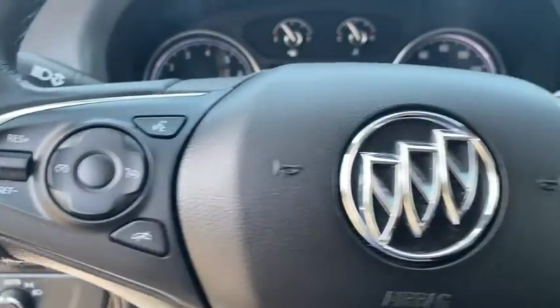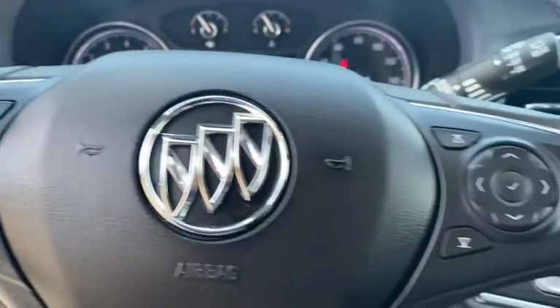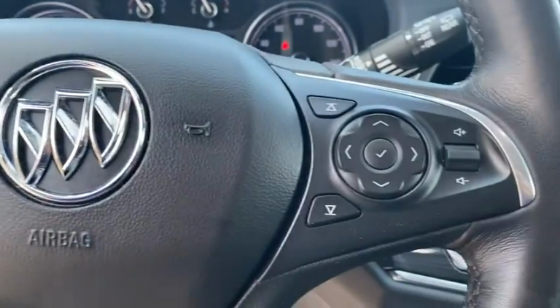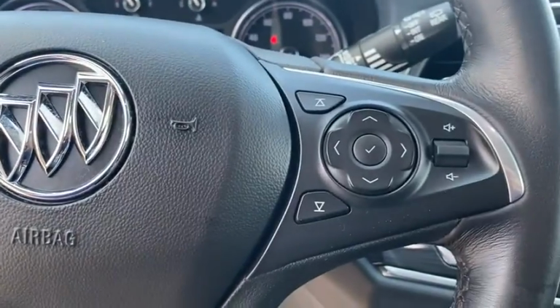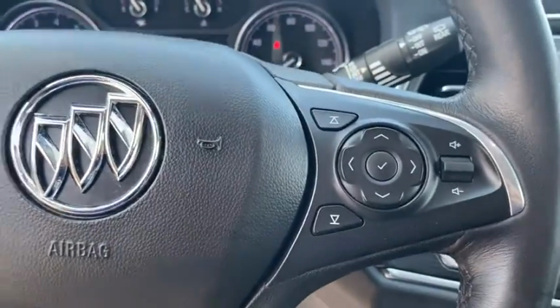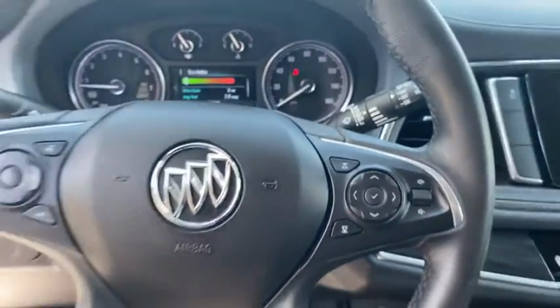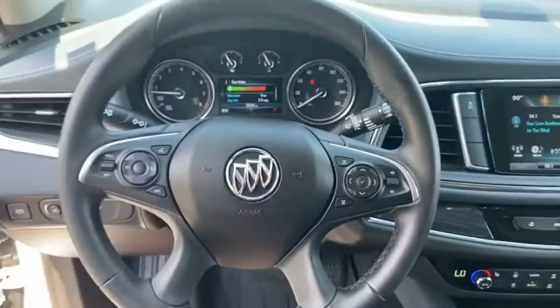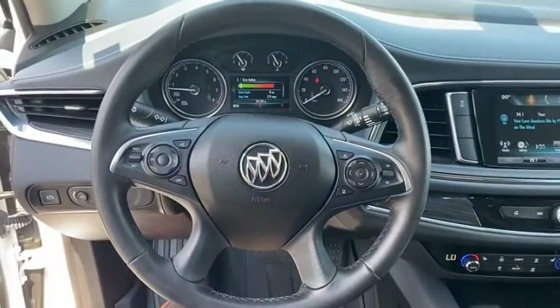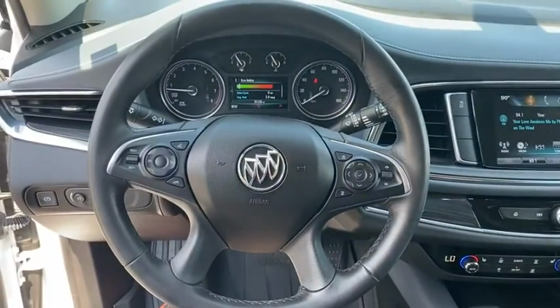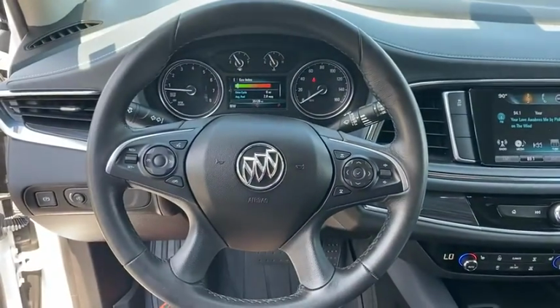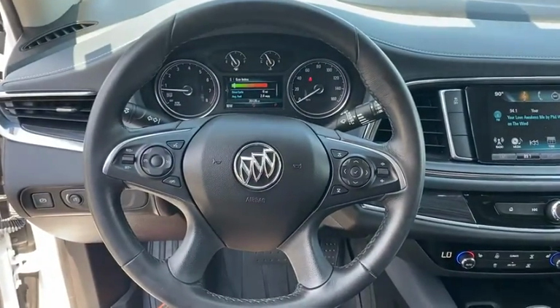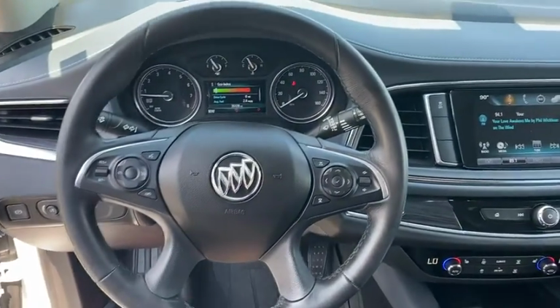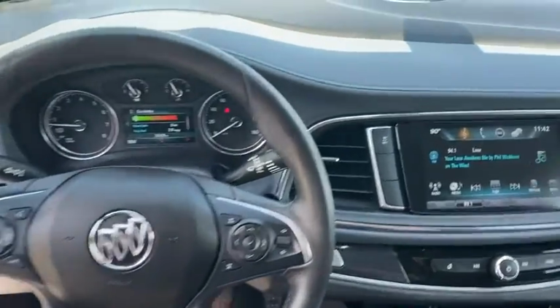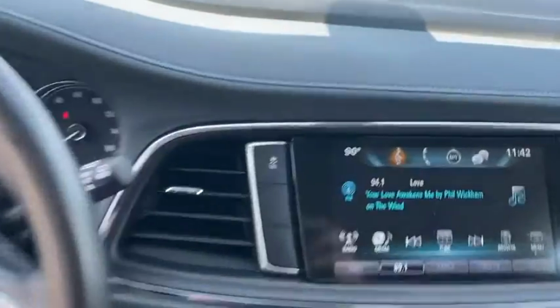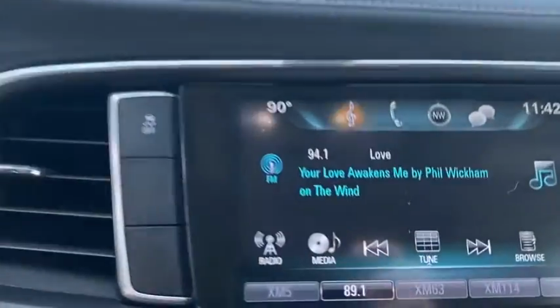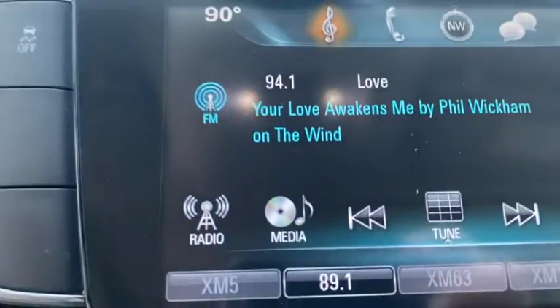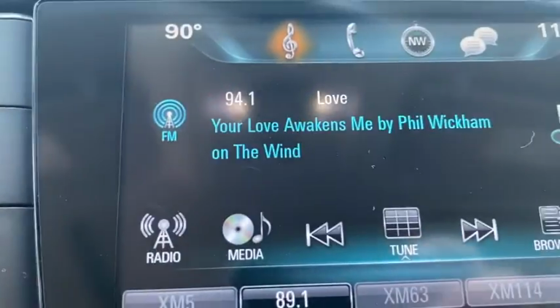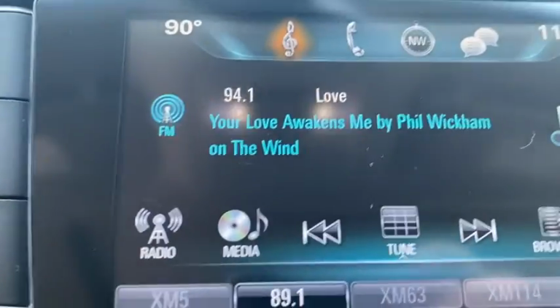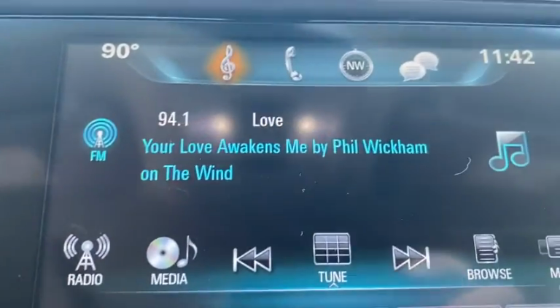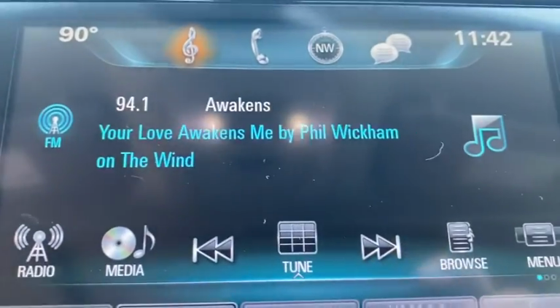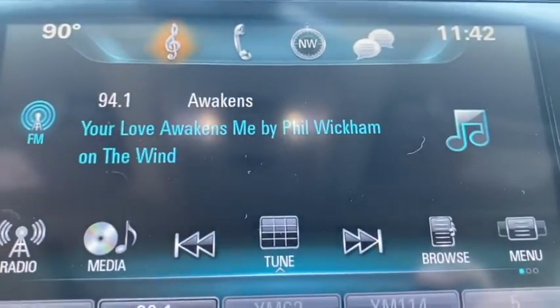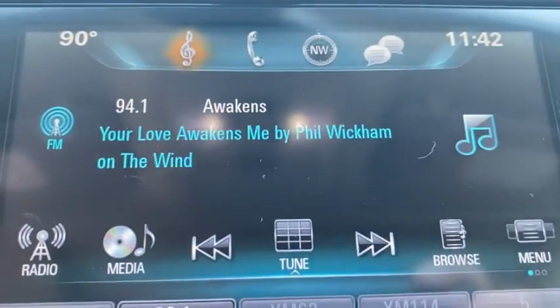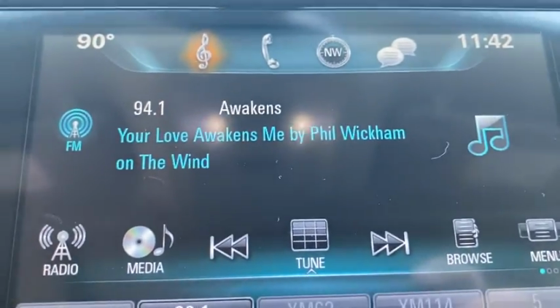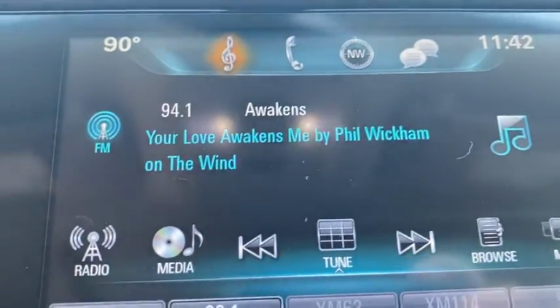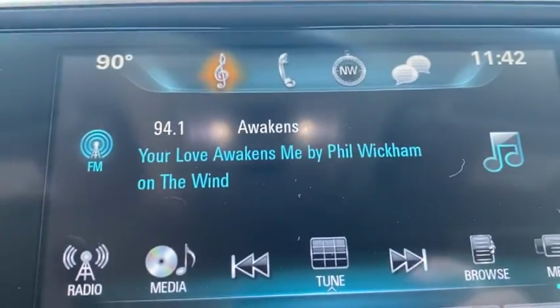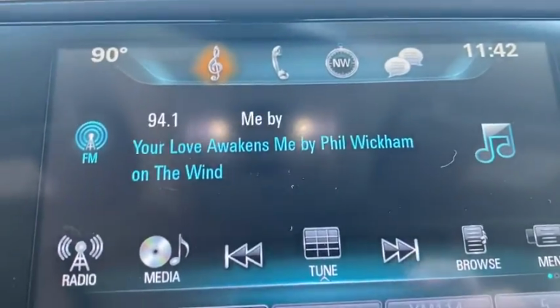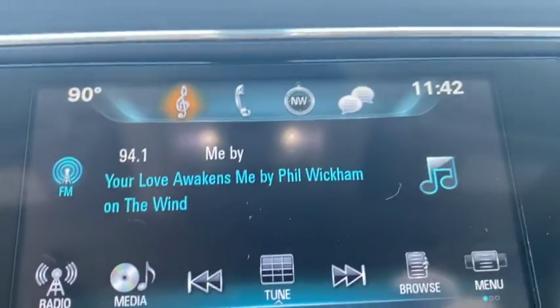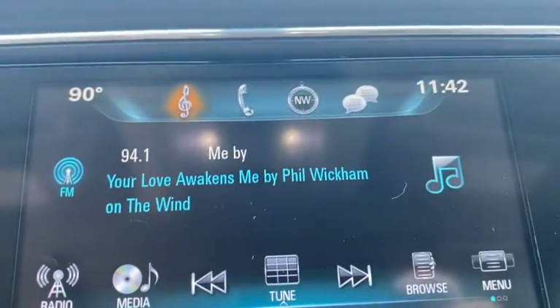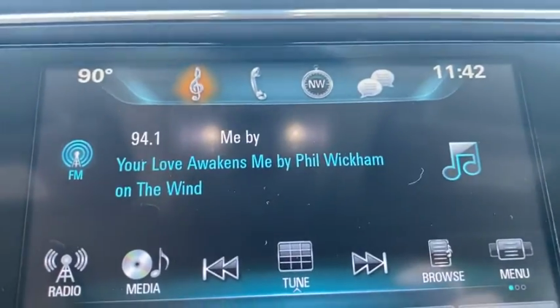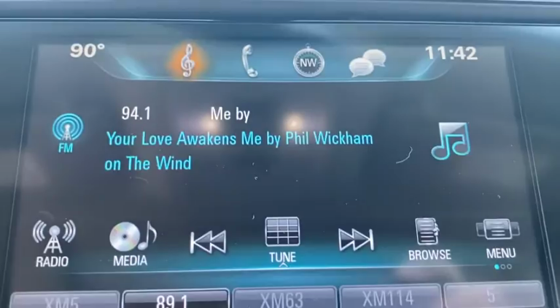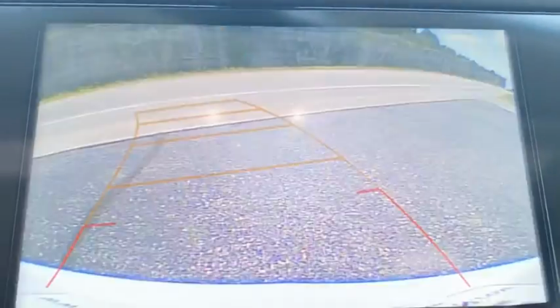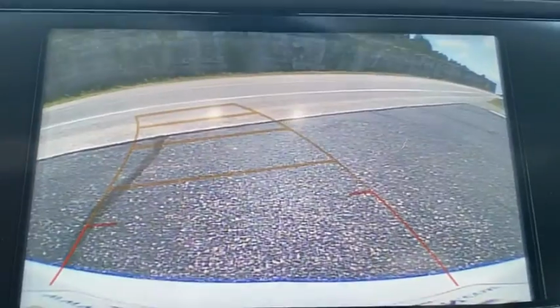Bluetooth, adjustable steering wheel, power steering, cruise control, keyless start, aluminum wheels, floor mats, auto-dimming rear-view mirror, four-wheel disc brakes.